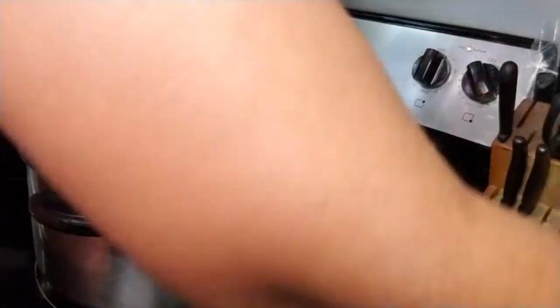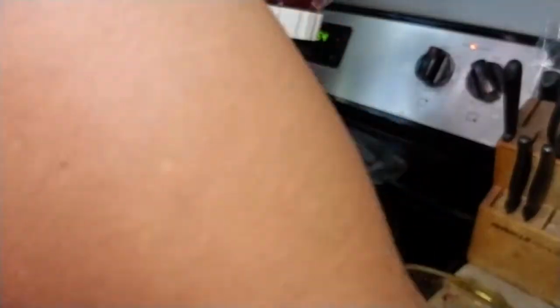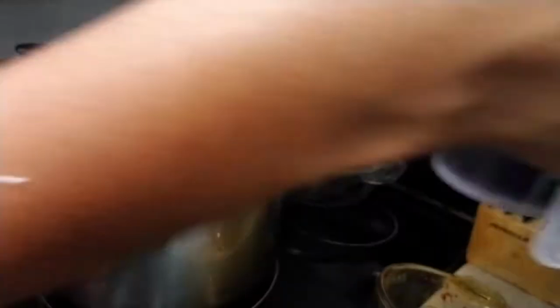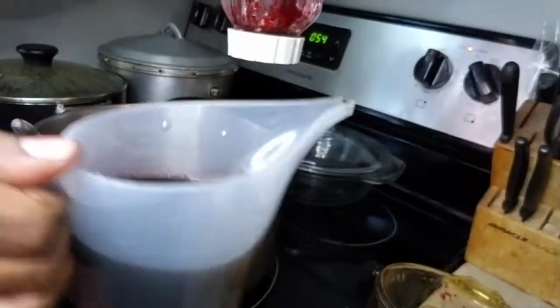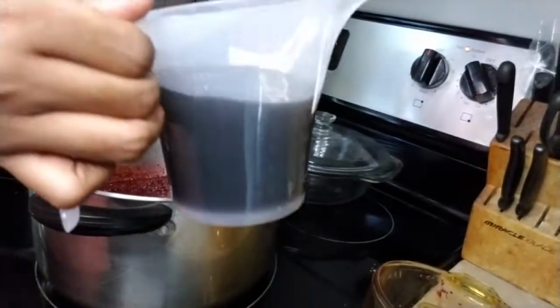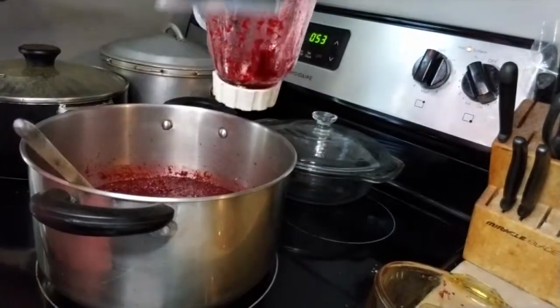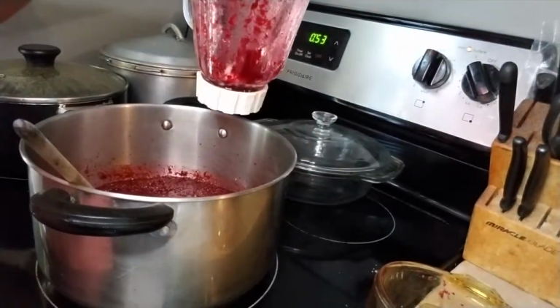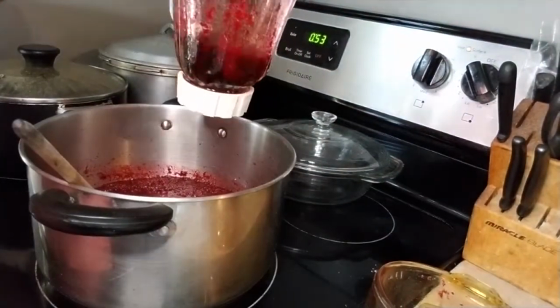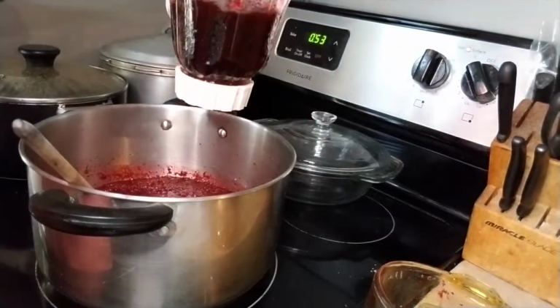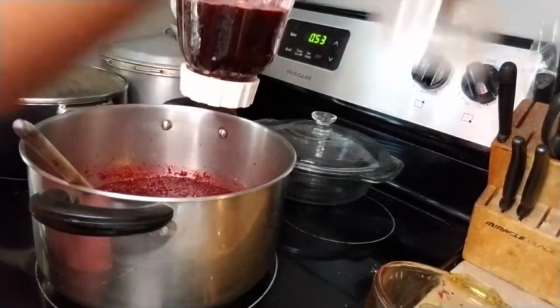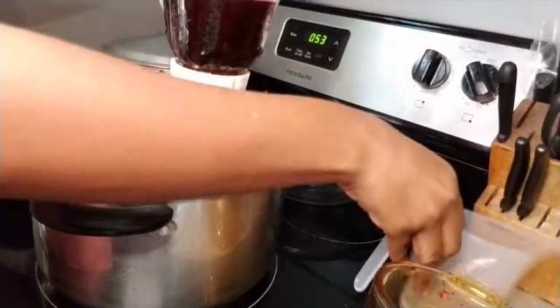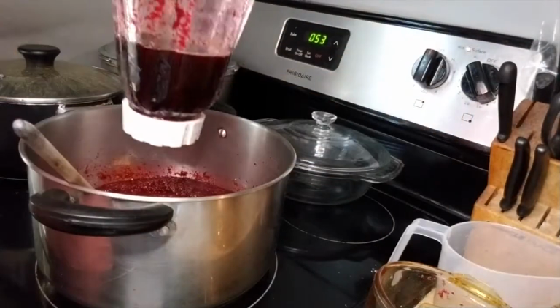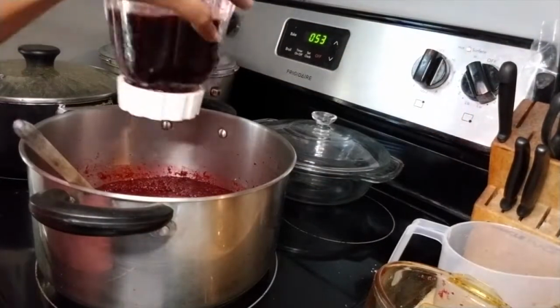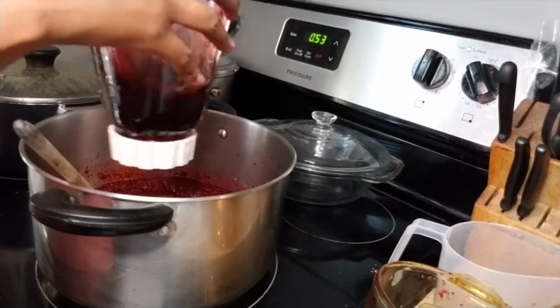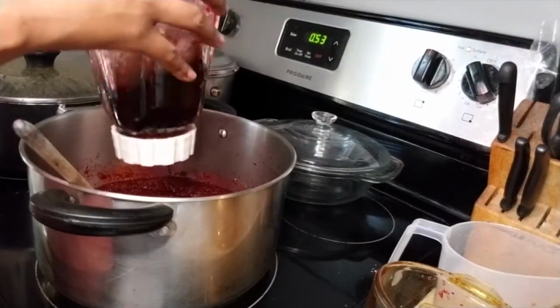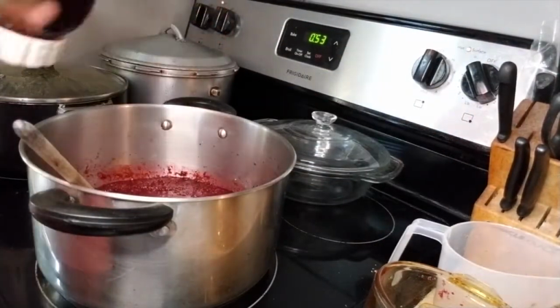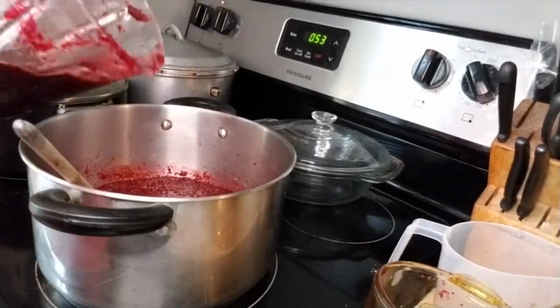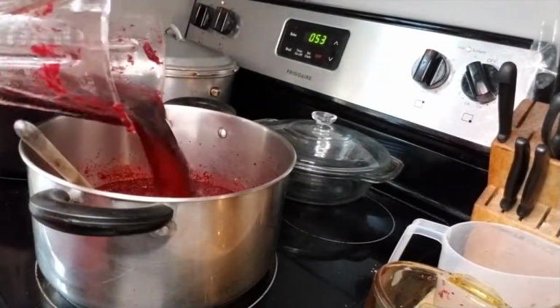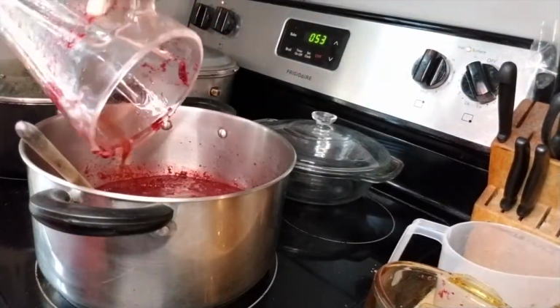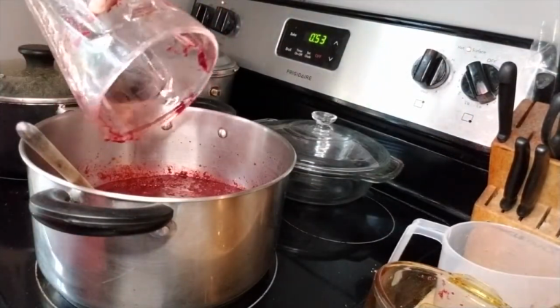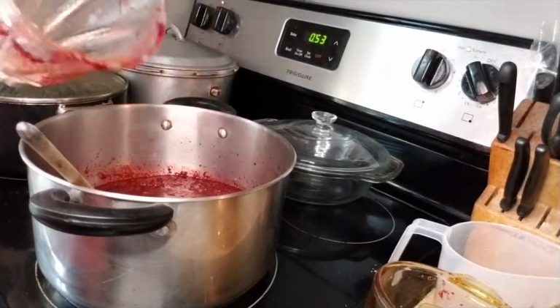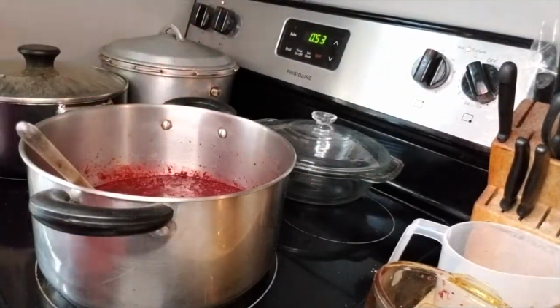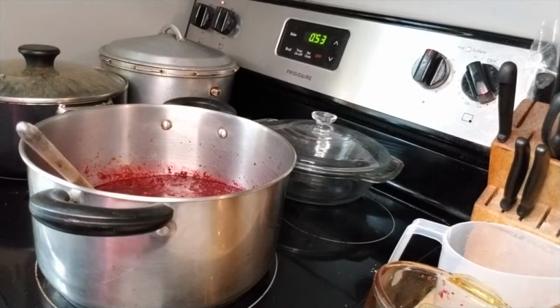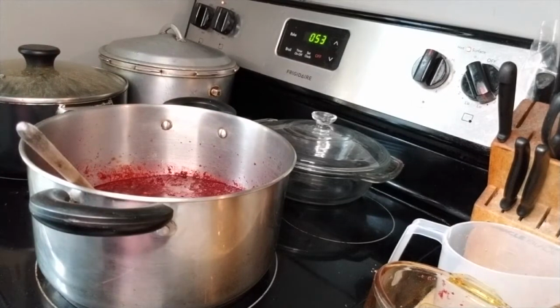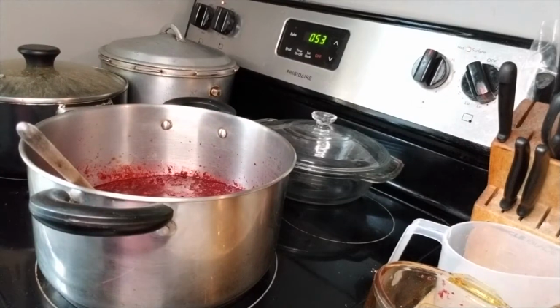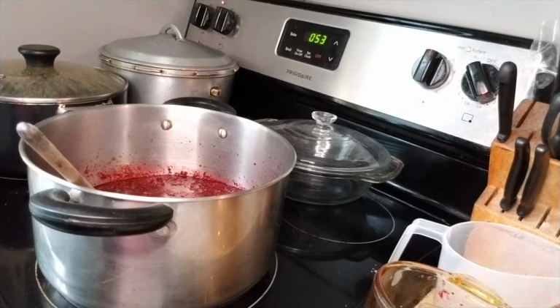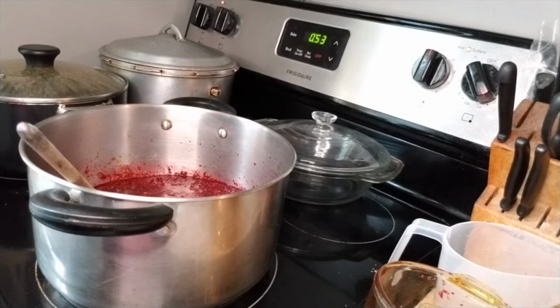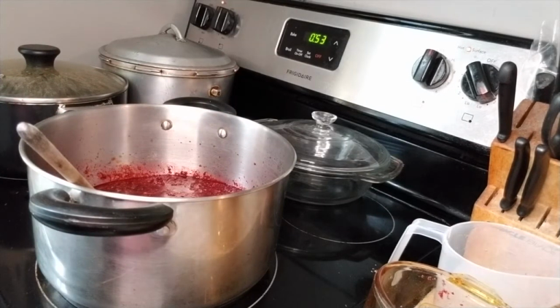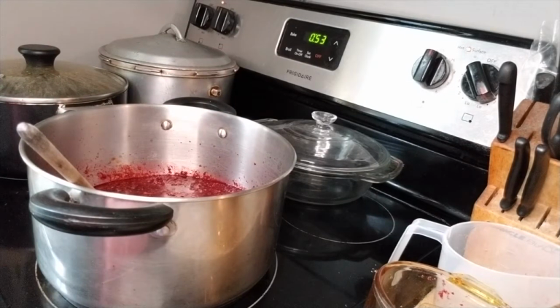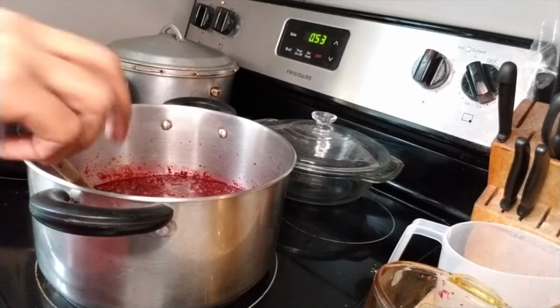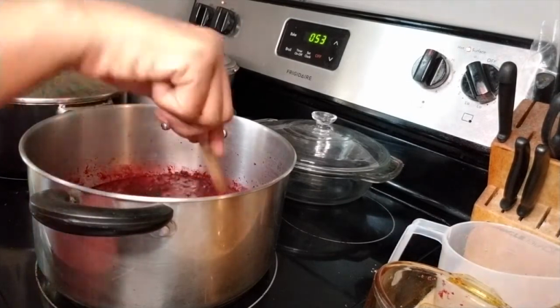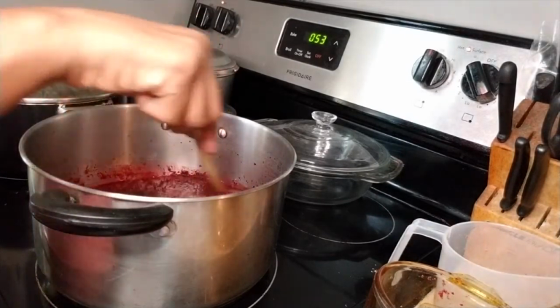And you guys know me — the rest of the rum that I'll be adding and the rest of the wine that I'll be adding to this, I'll just use it to rinse out the blender and then throw it in the pot.